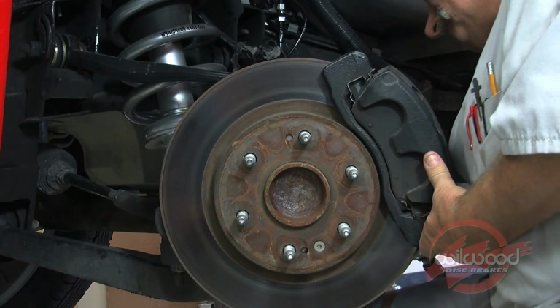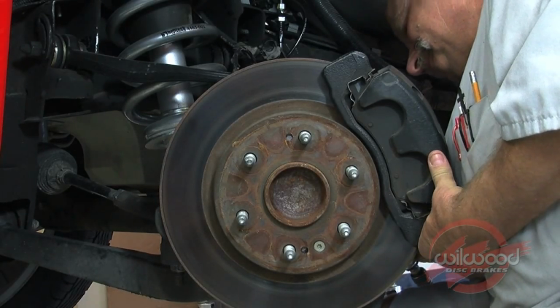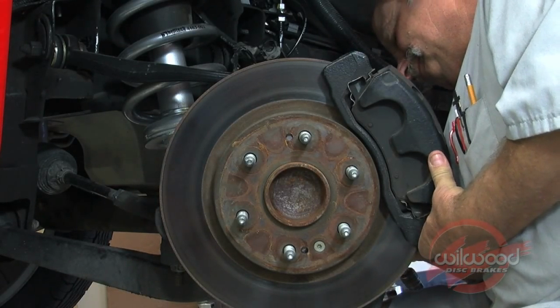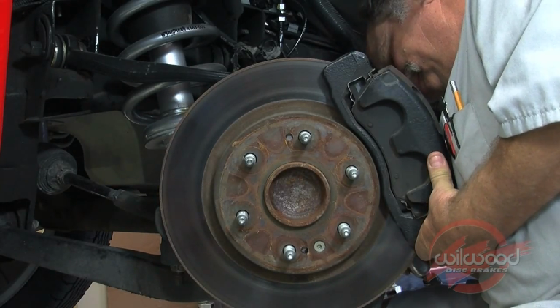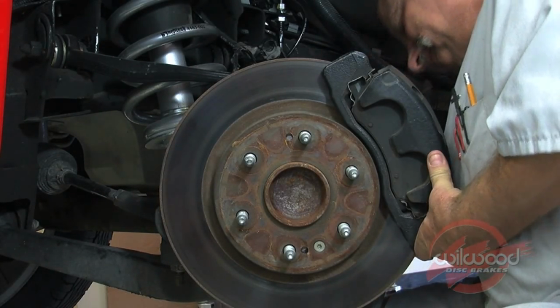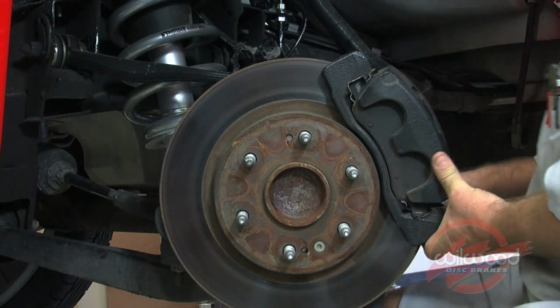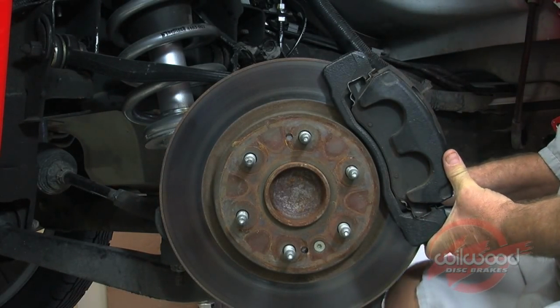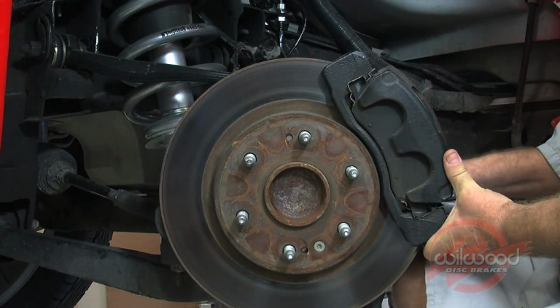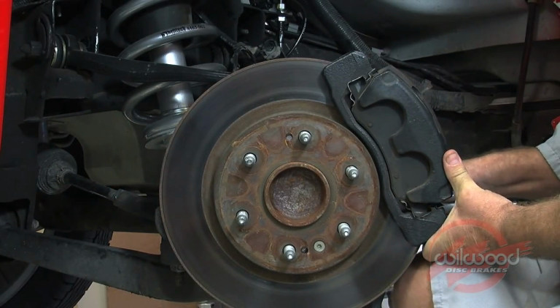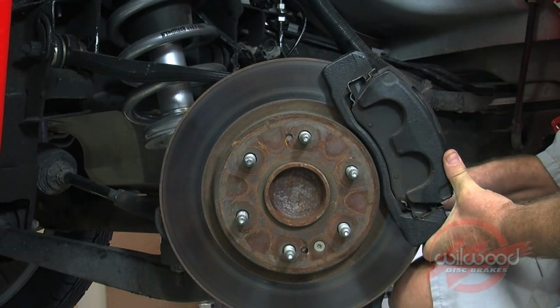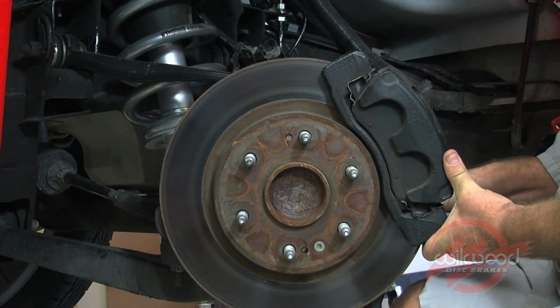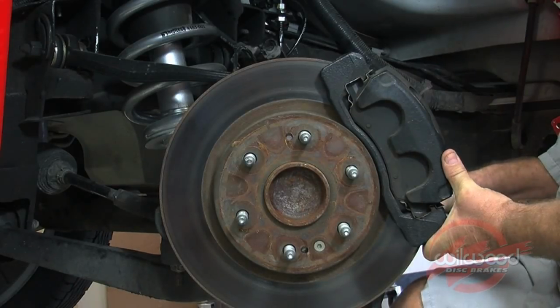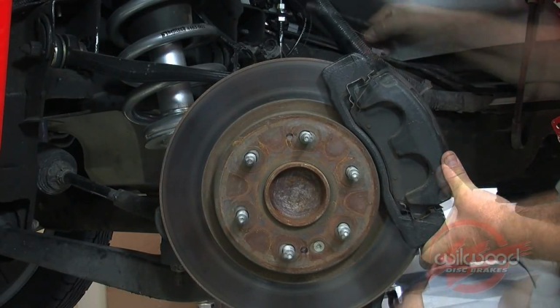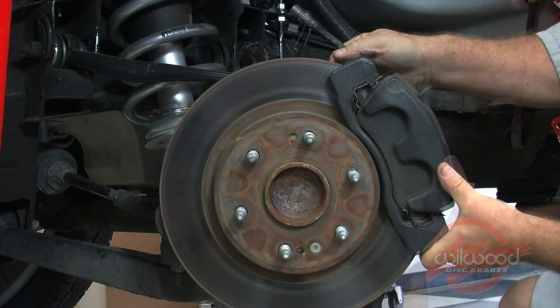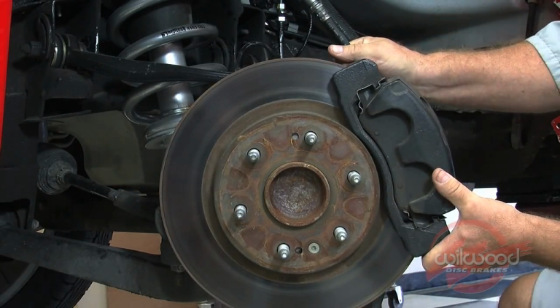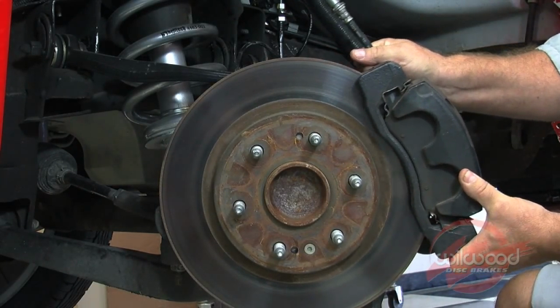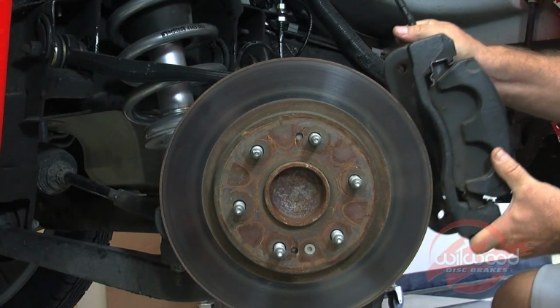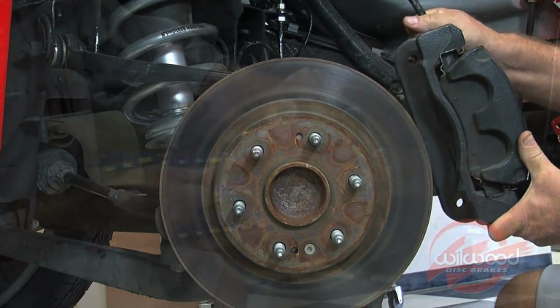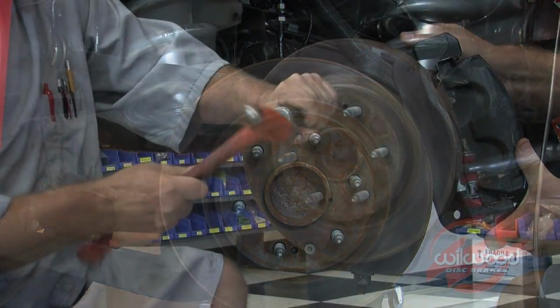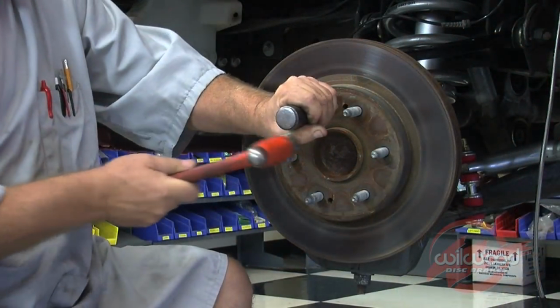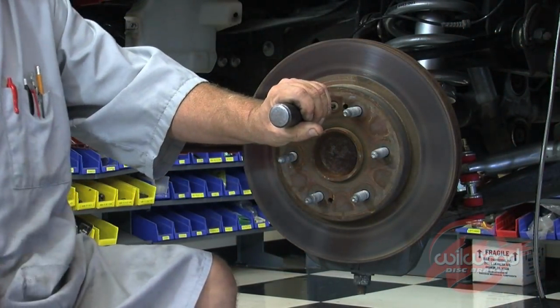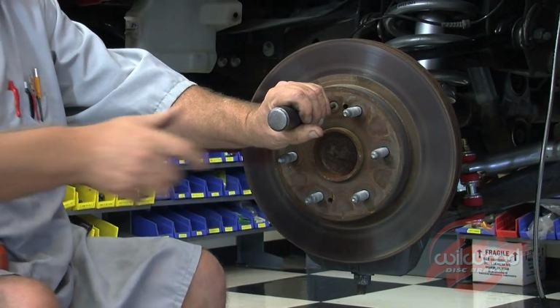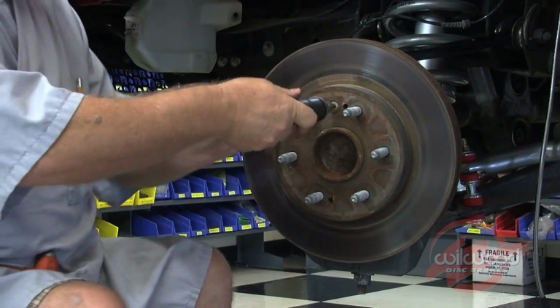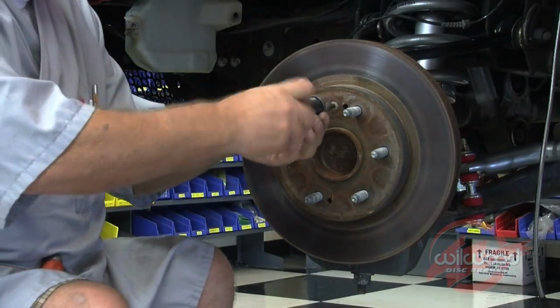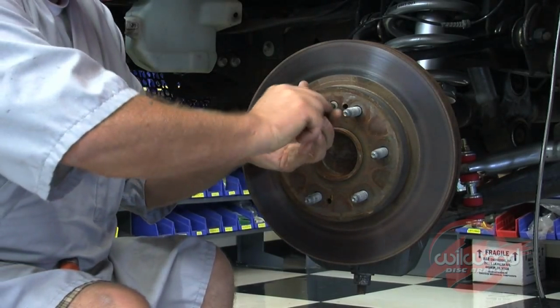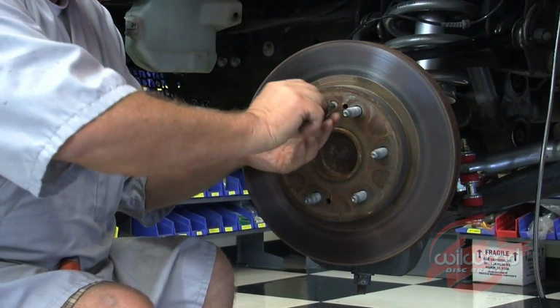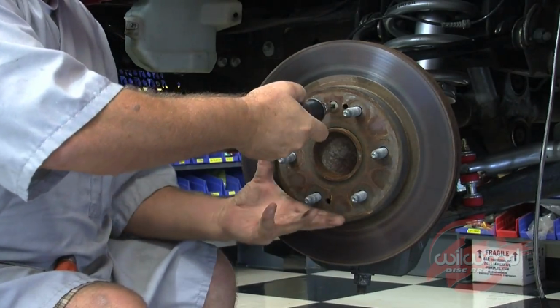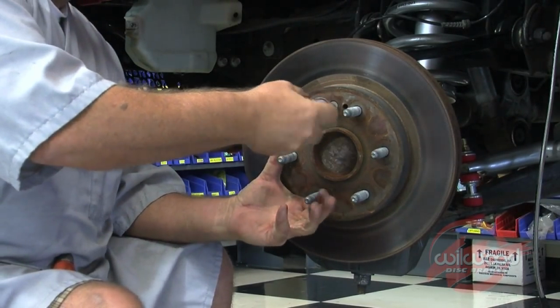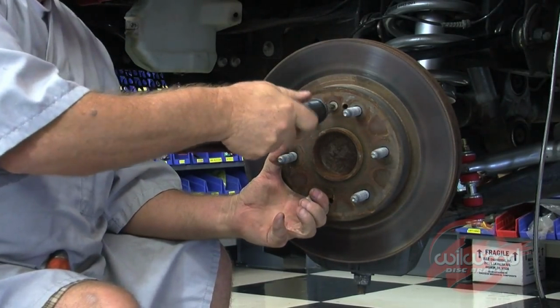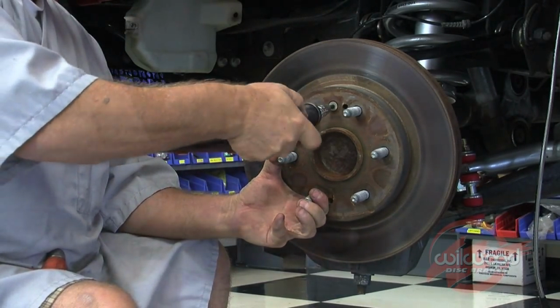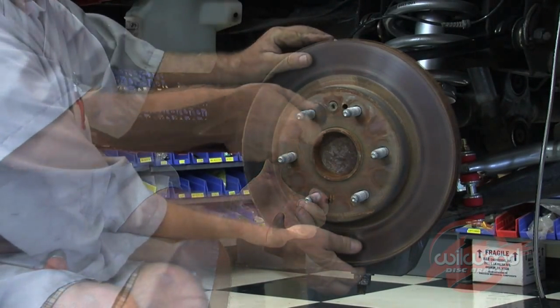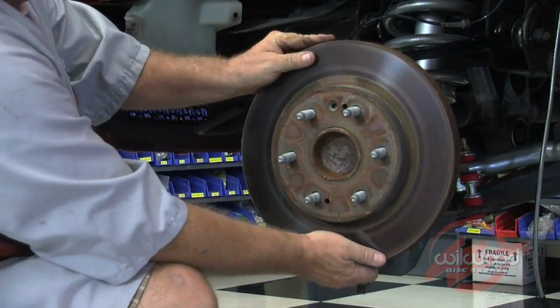Using the impact driver or breaker bar and socket, break the caliper mounting bolt loose from the back side of the rotor and remove the stock caliper. Break the hat locator screw loose using the impact screwdriver, then remove the screw and slide the rotor off the hub.